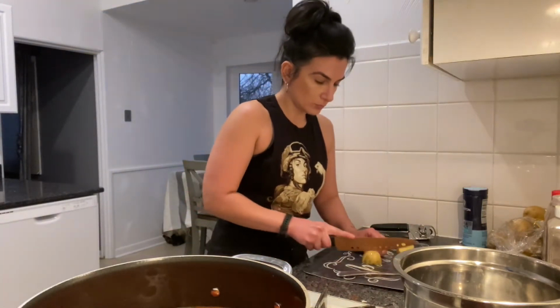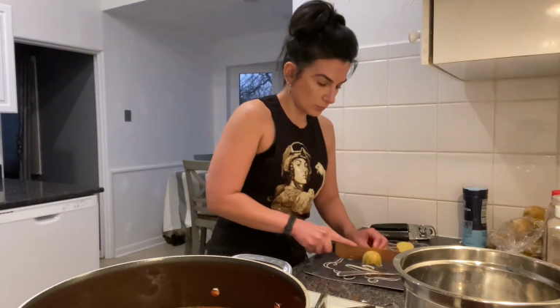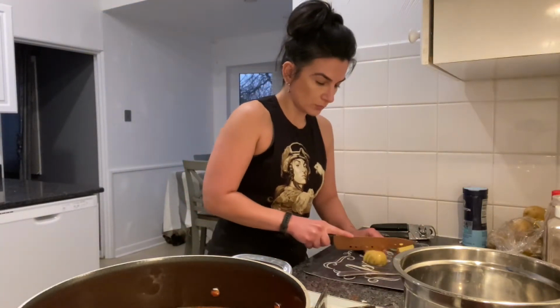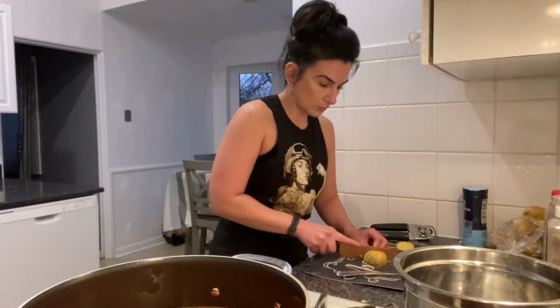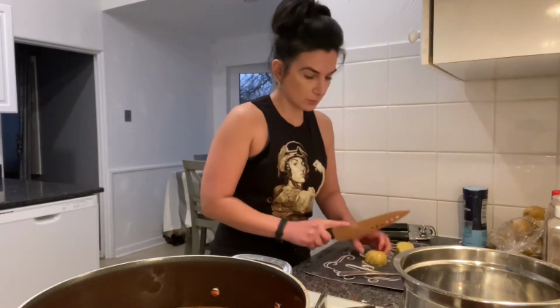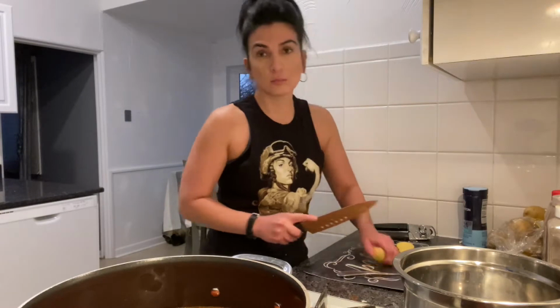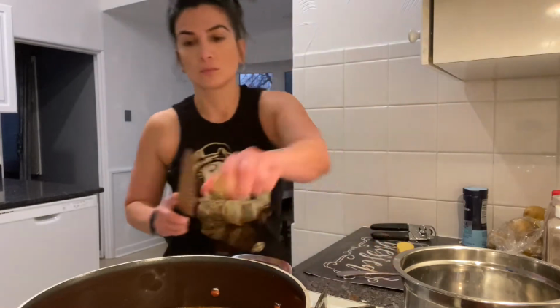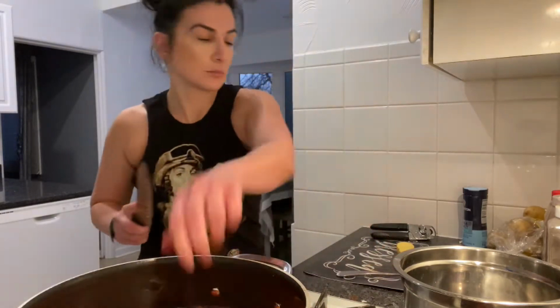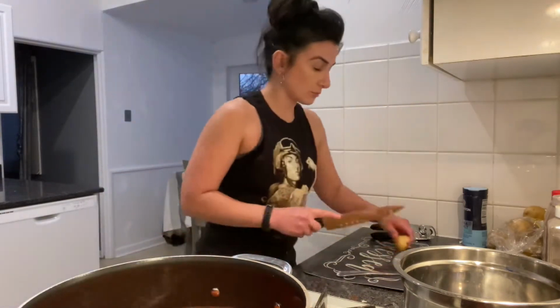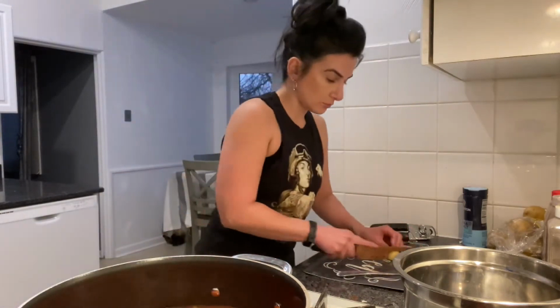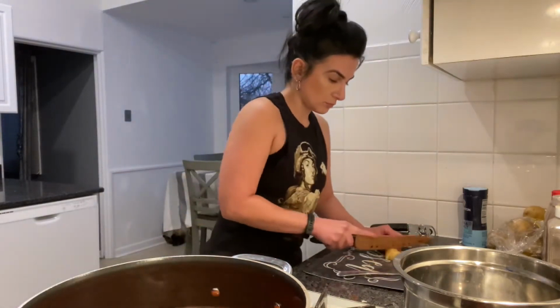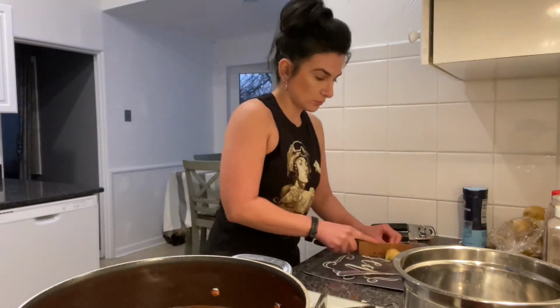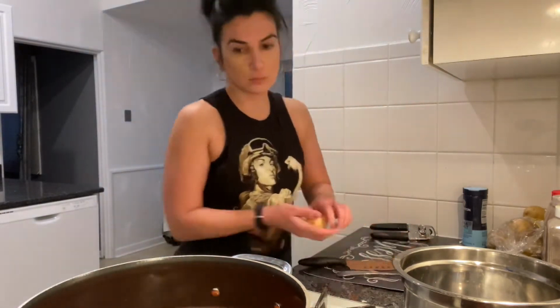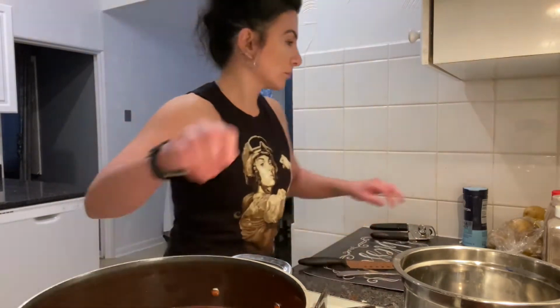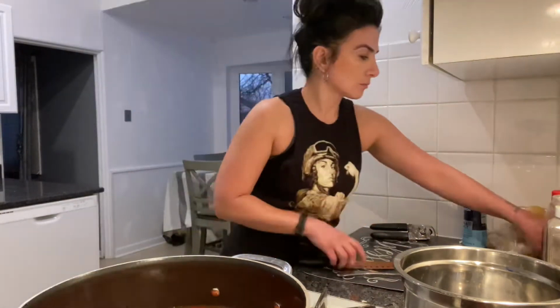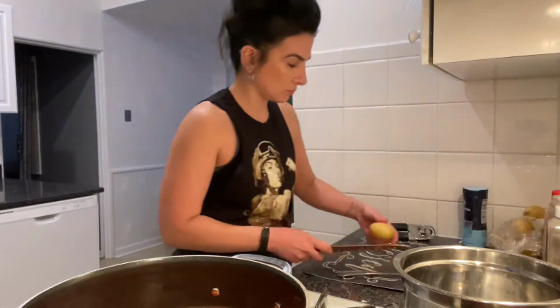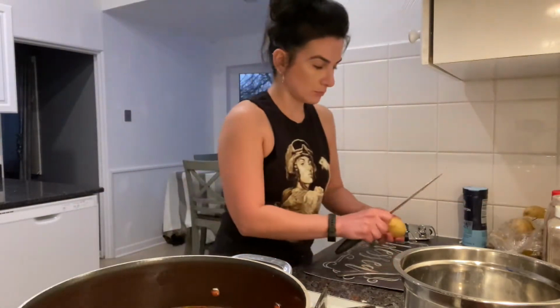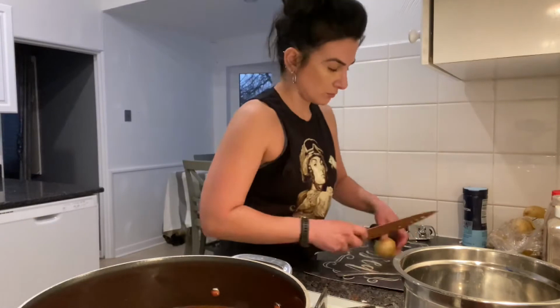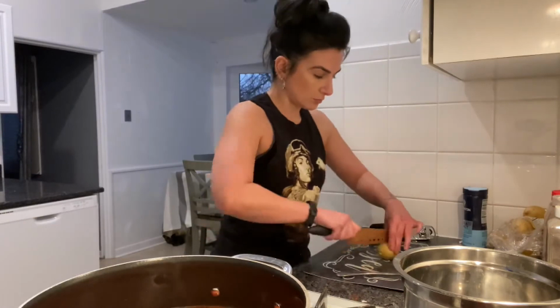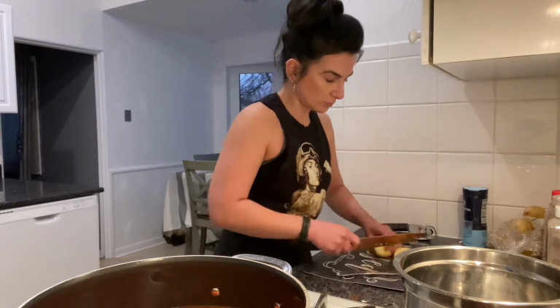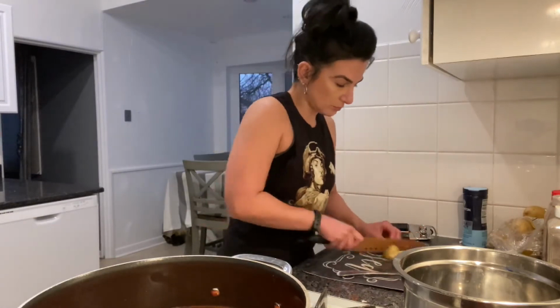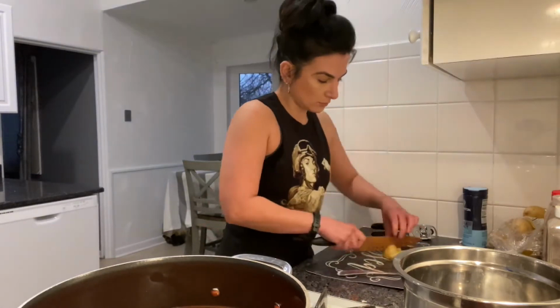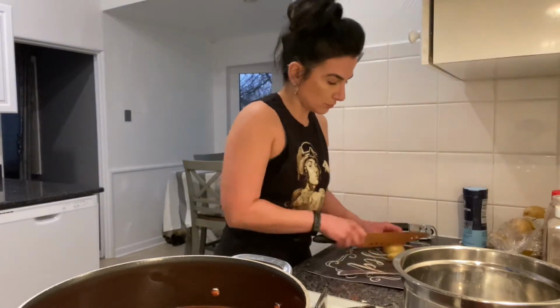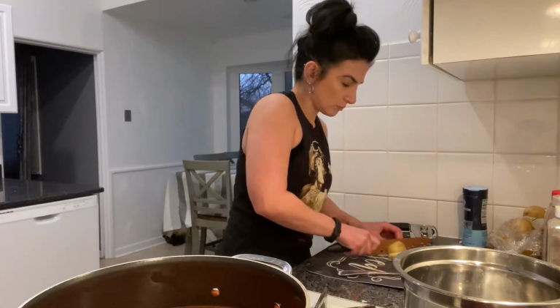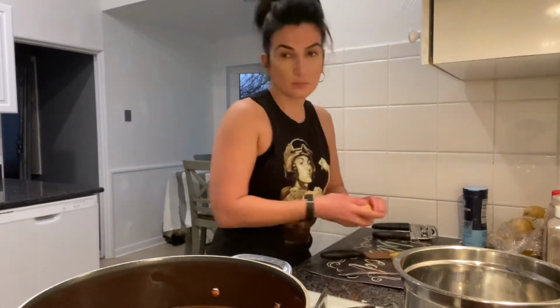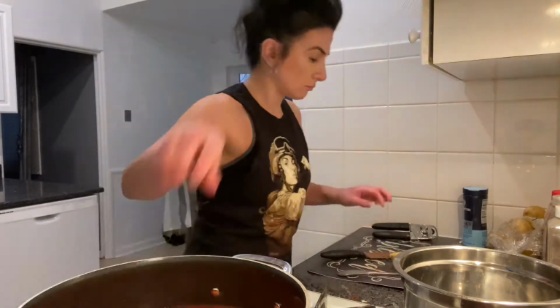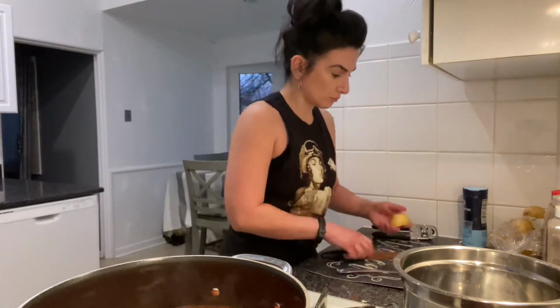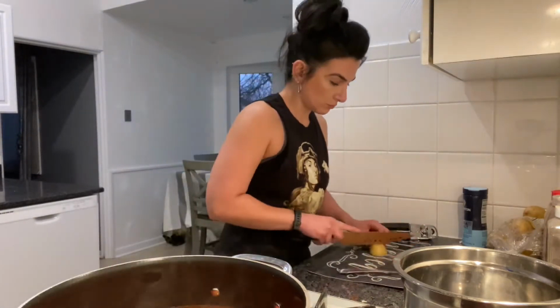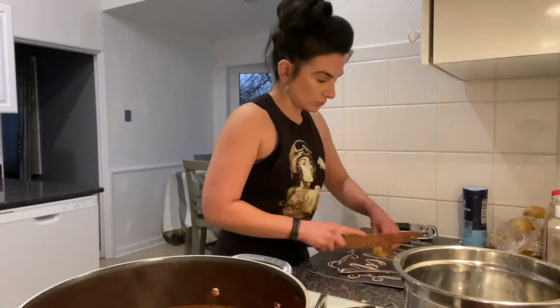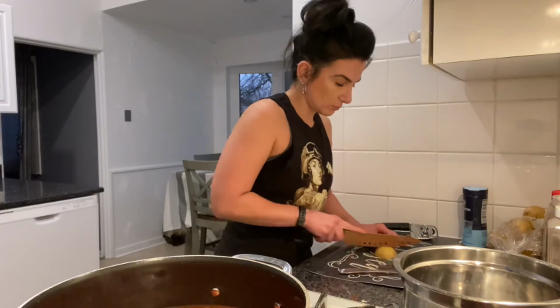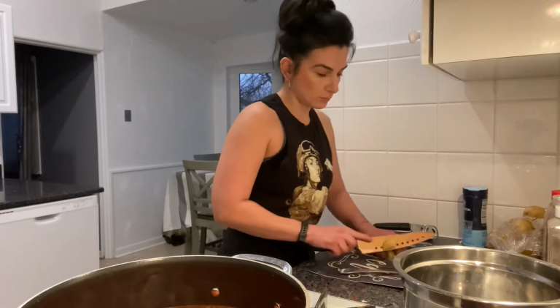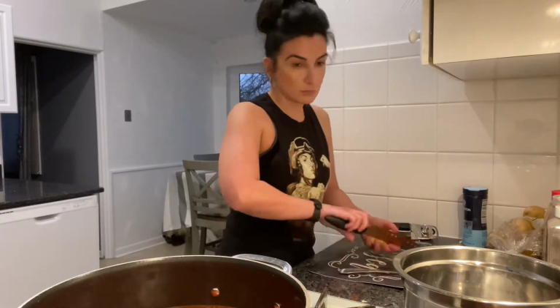Now I'm going to start chopping up the potatoes. I love potatoes in this dish. You don't have to add a lot, but I love my potatoes. So I'm going to start chopping and dropping them in.